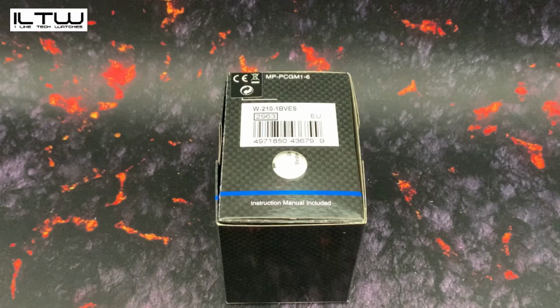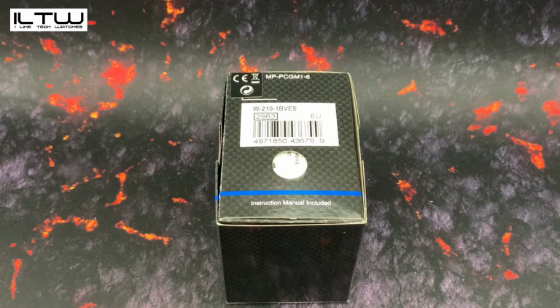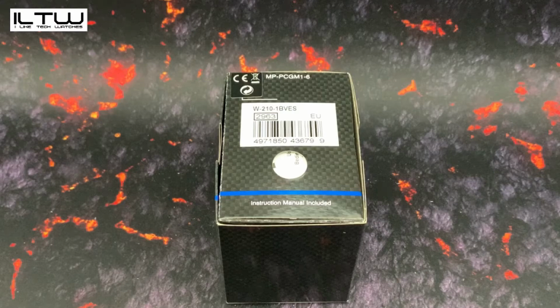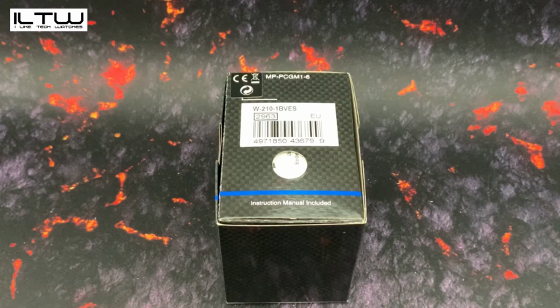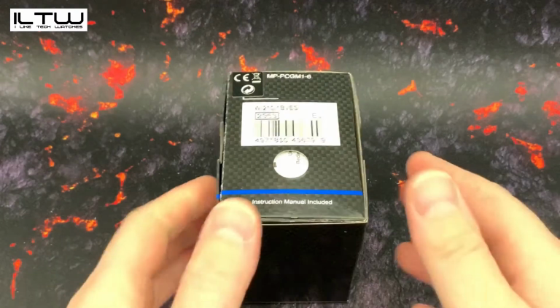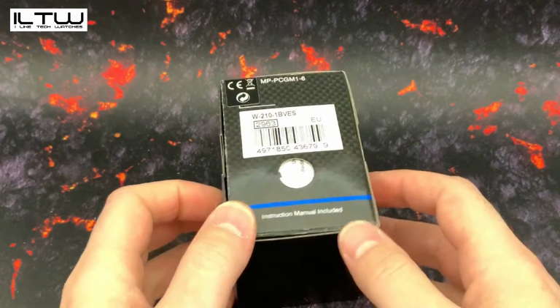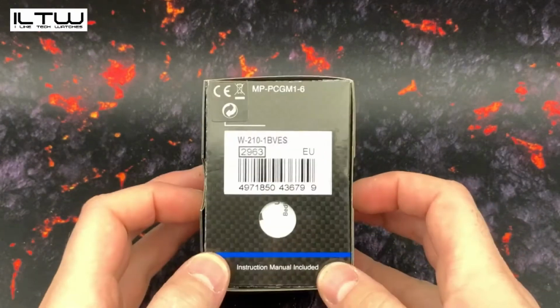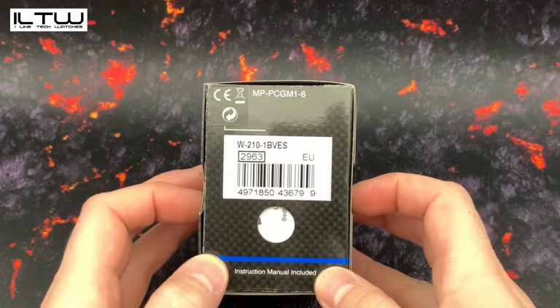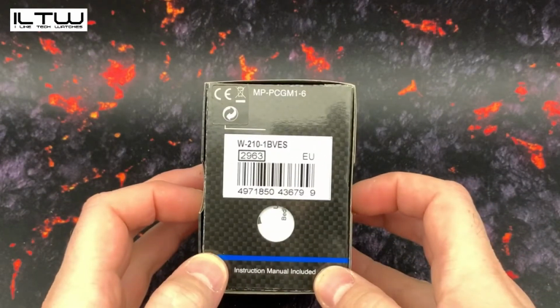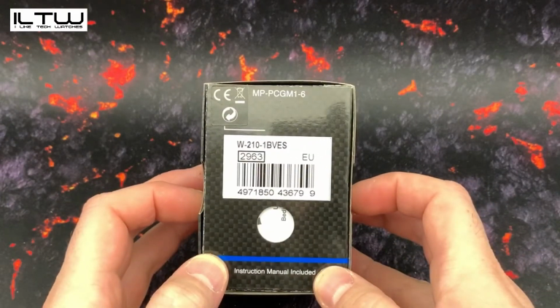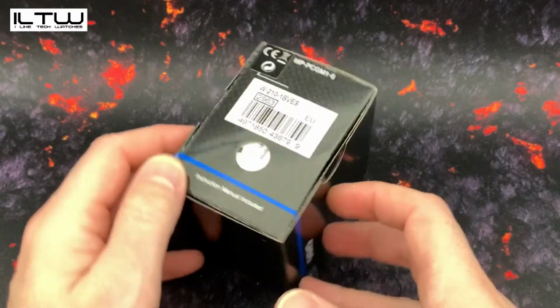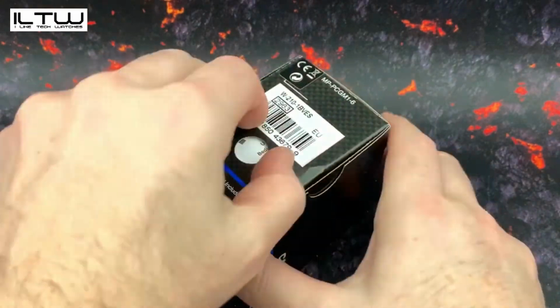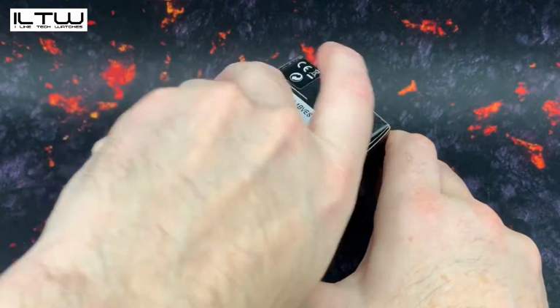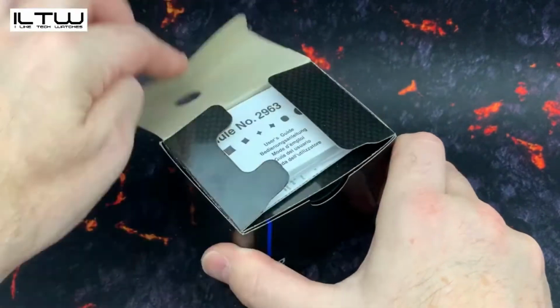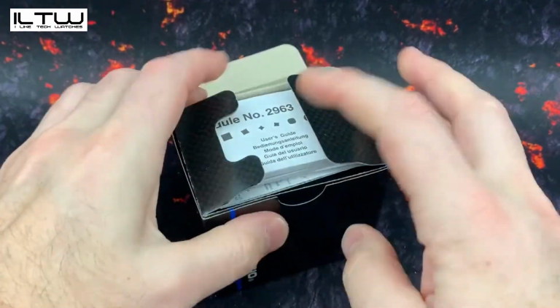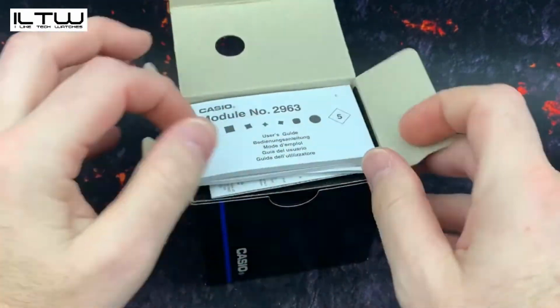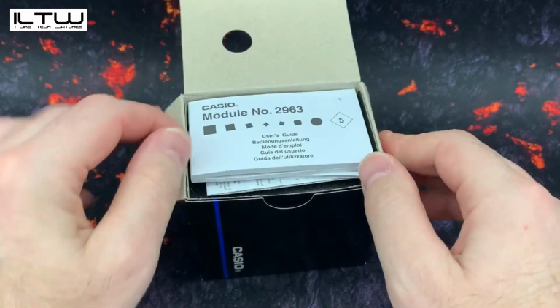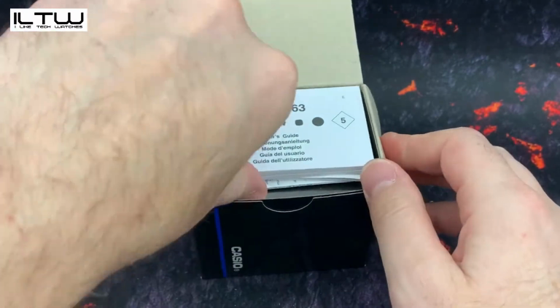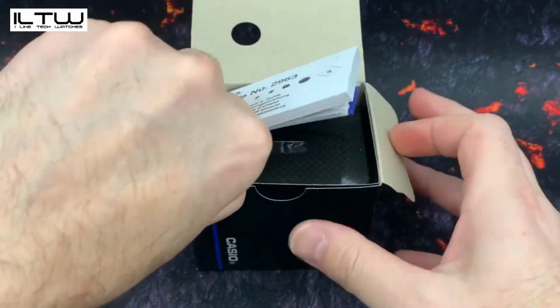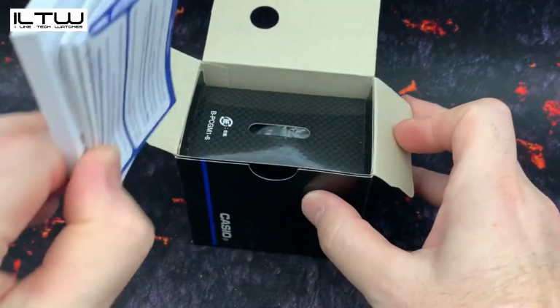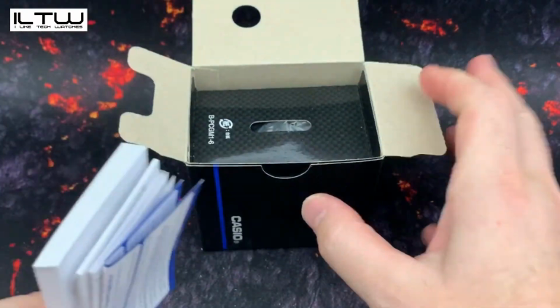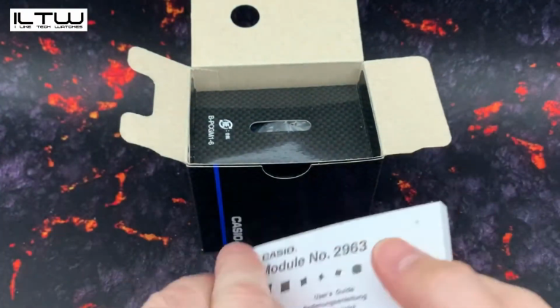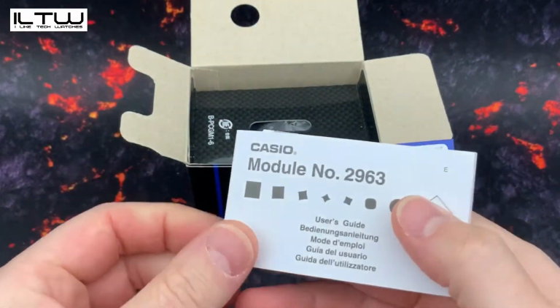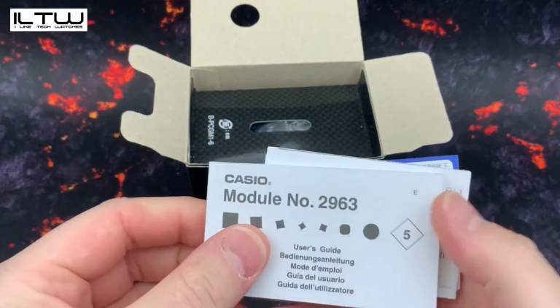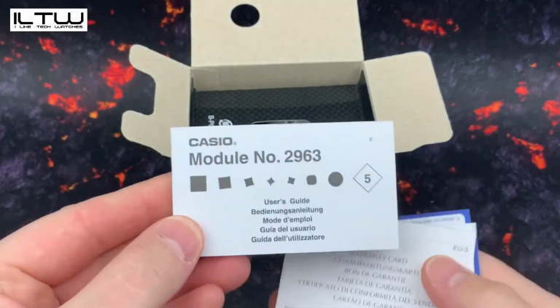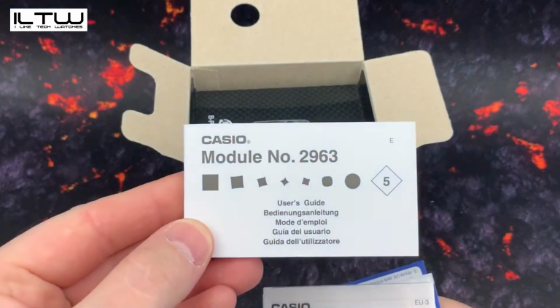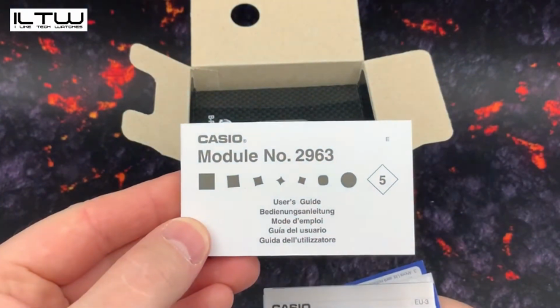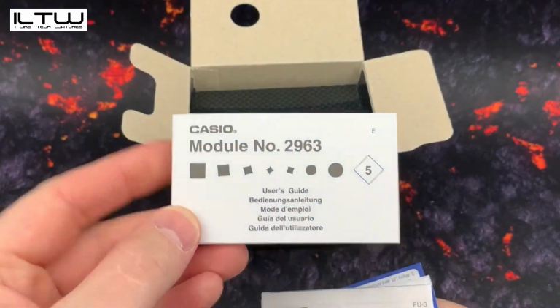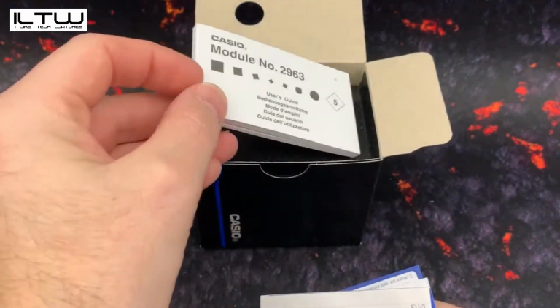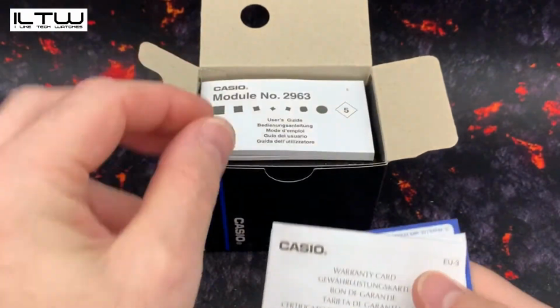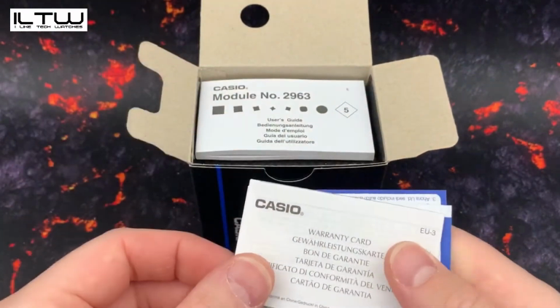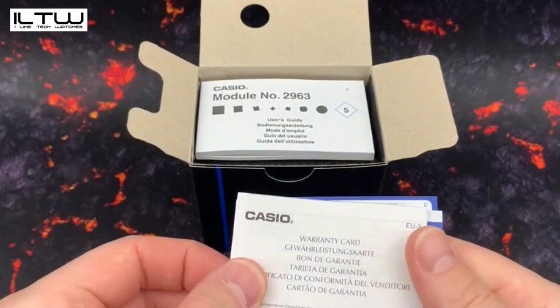Hi guys and welcome back to I Like Tech Watches. In this video I am going to be unboxing and giving my brief first impressions of this Casio watch.